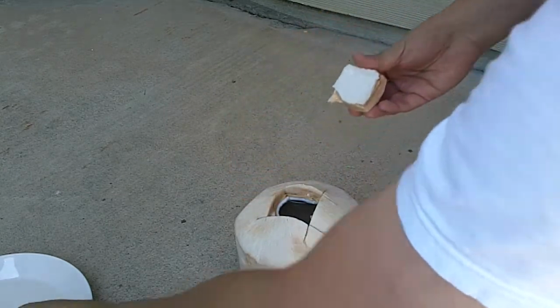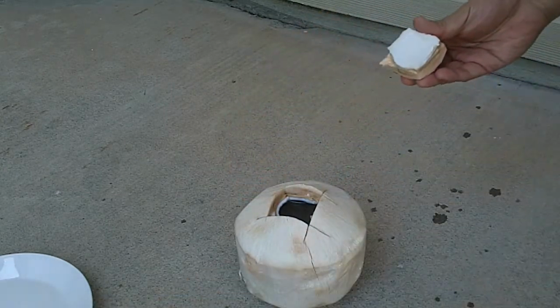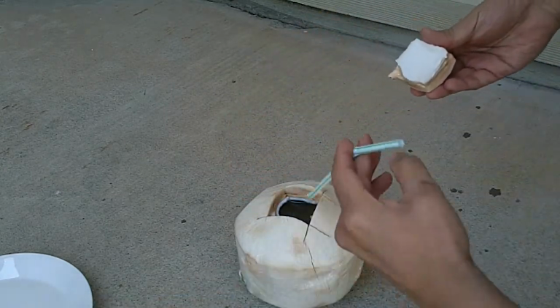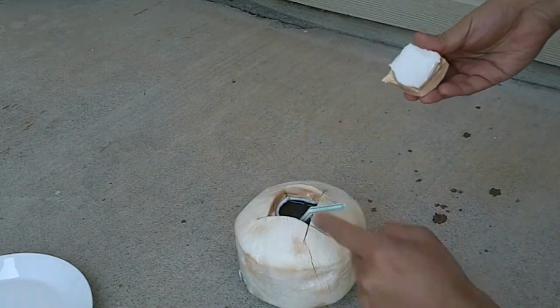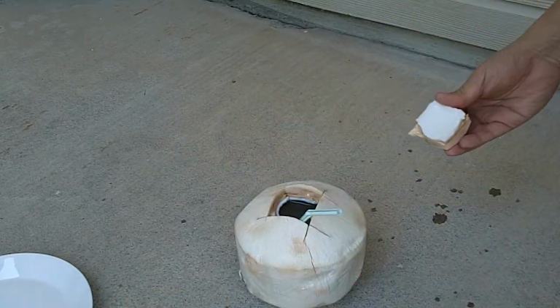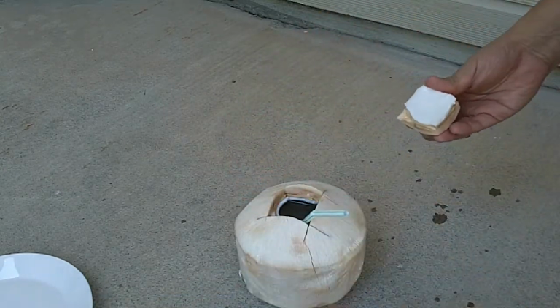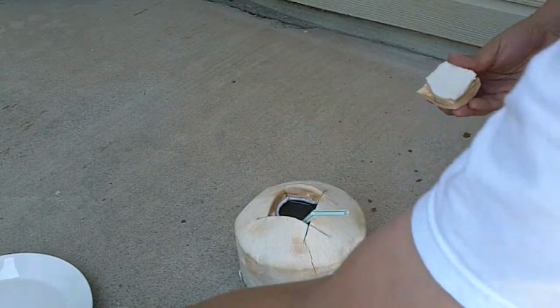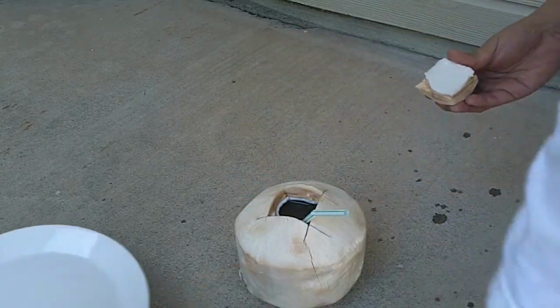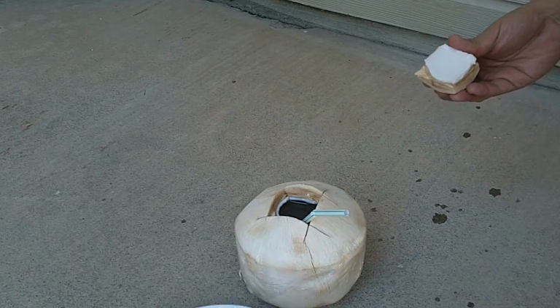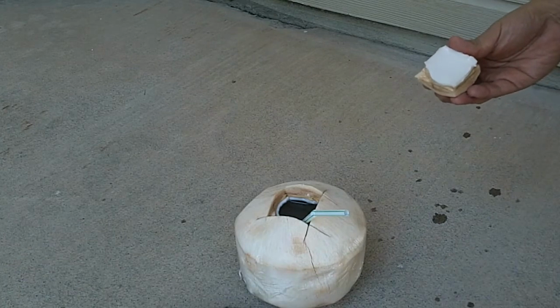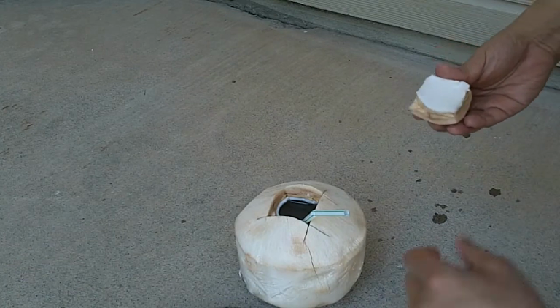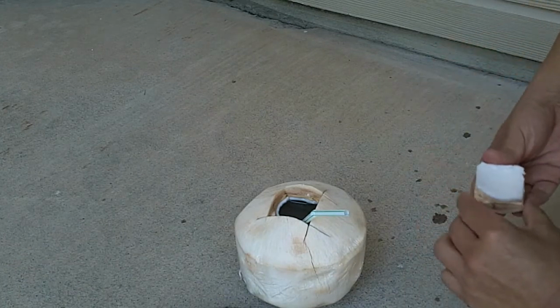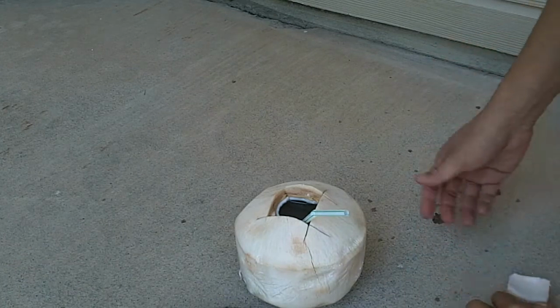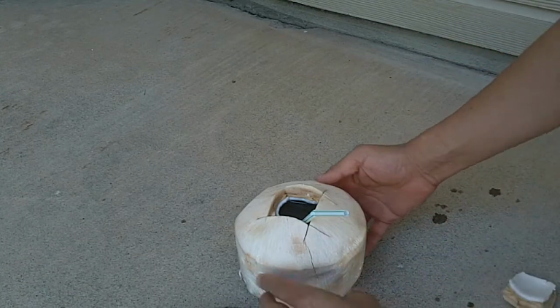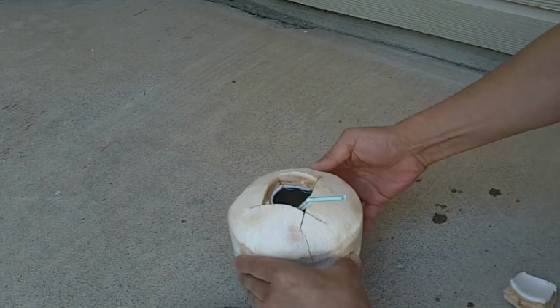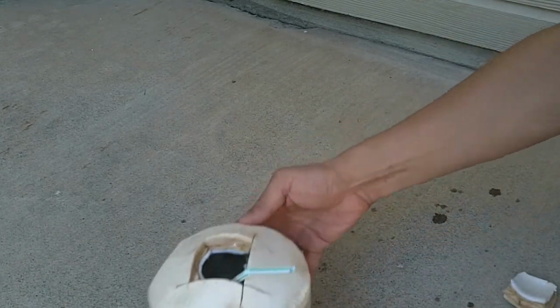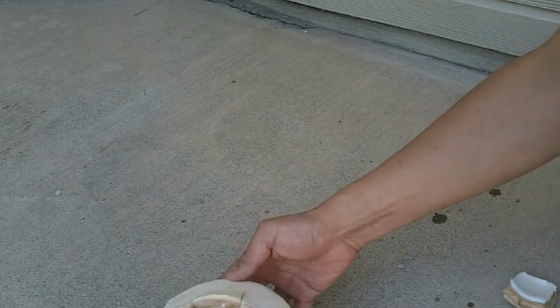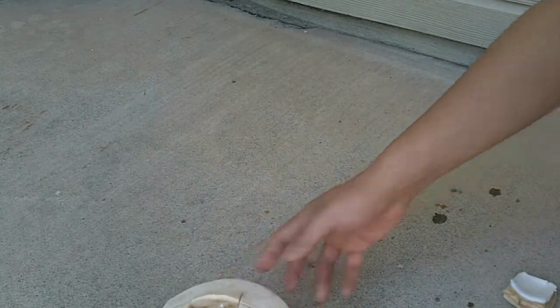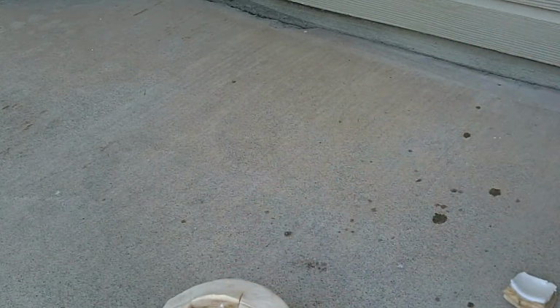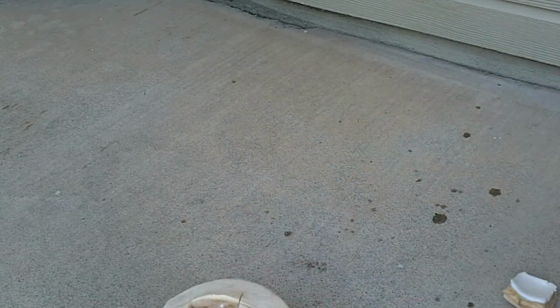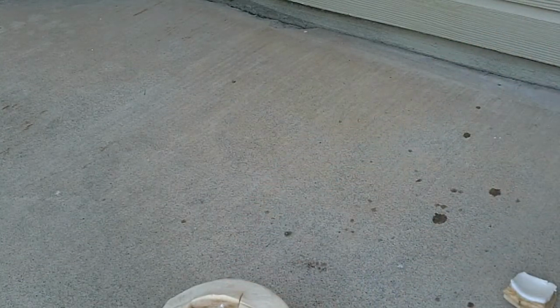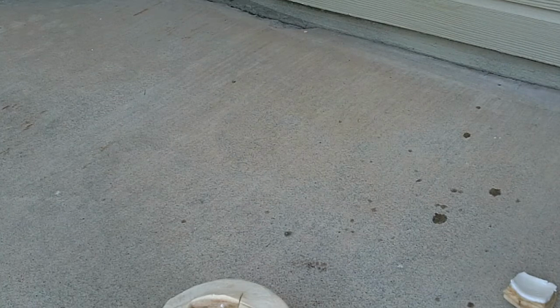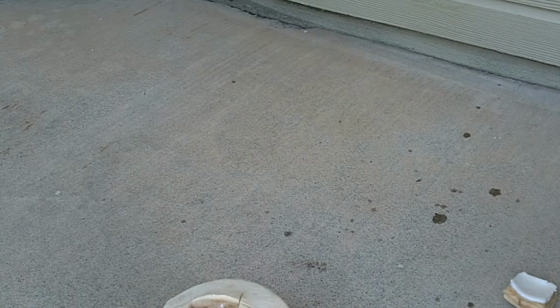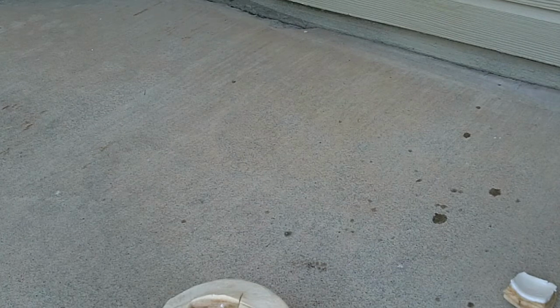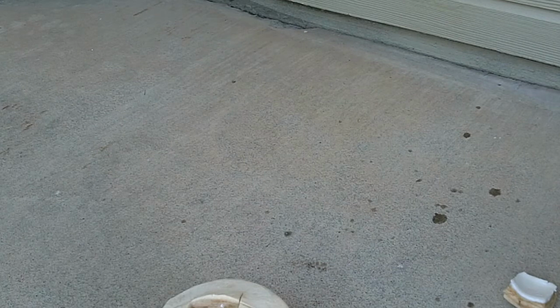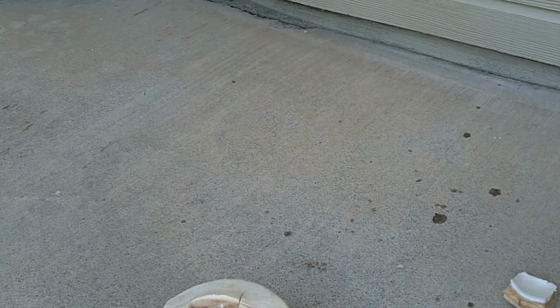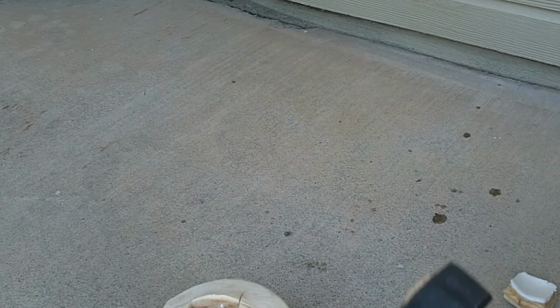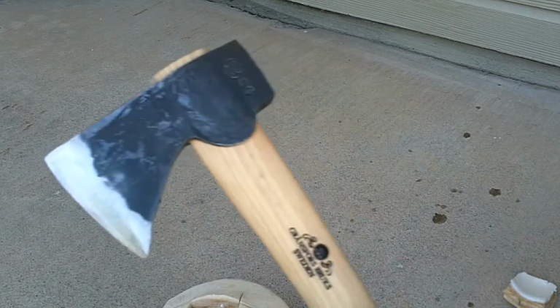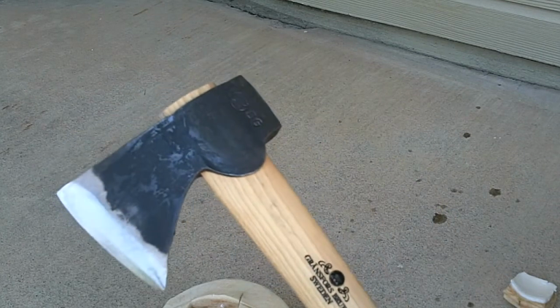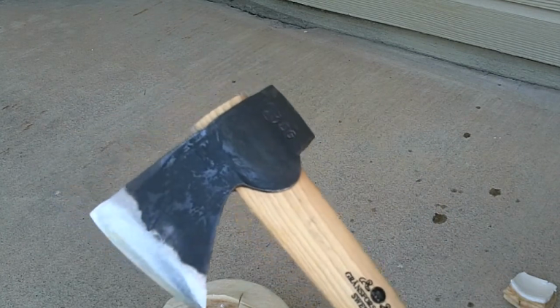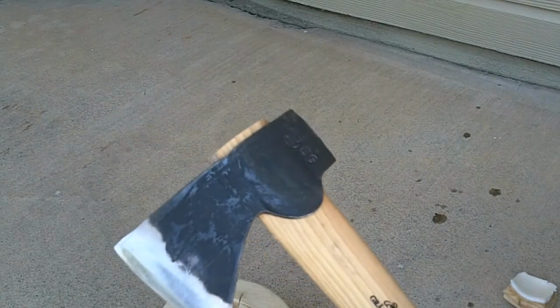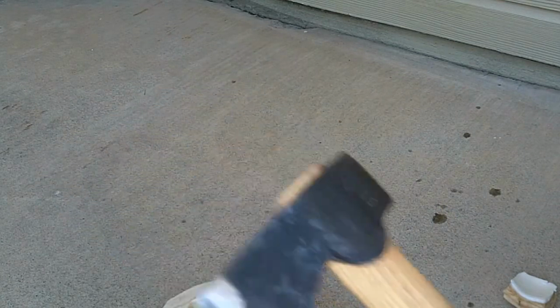Have your straw ready, put it in, get a plate, put it on top — just like they do it in the store with the battle axe.